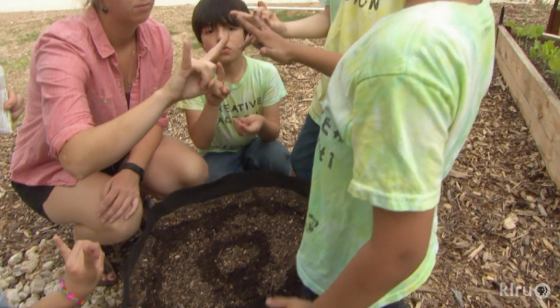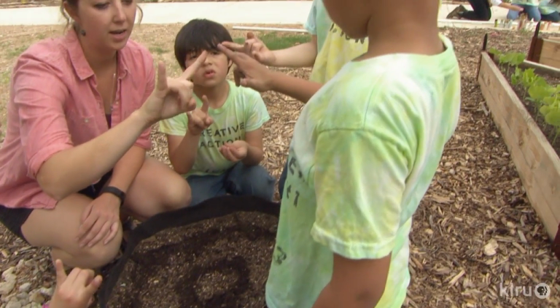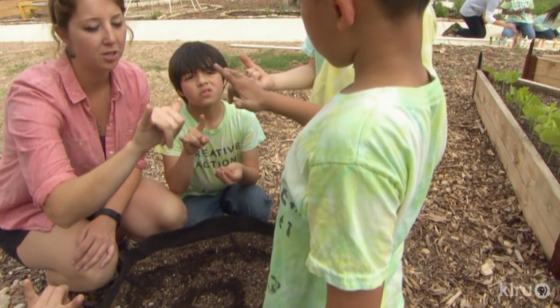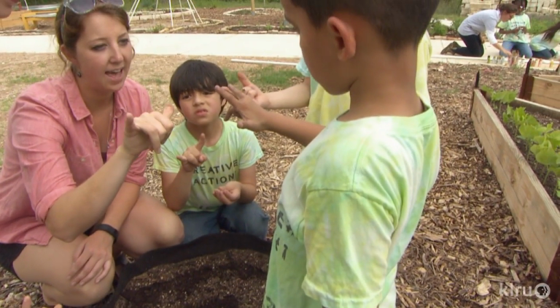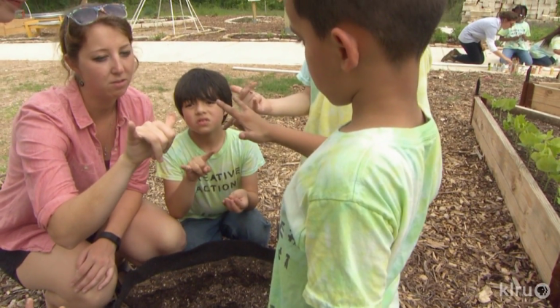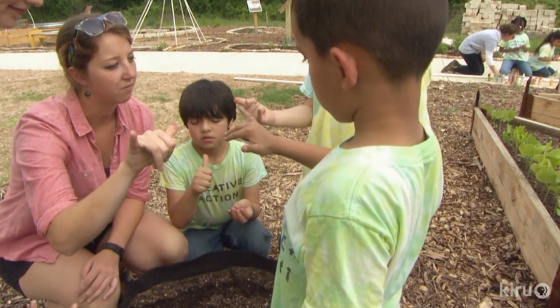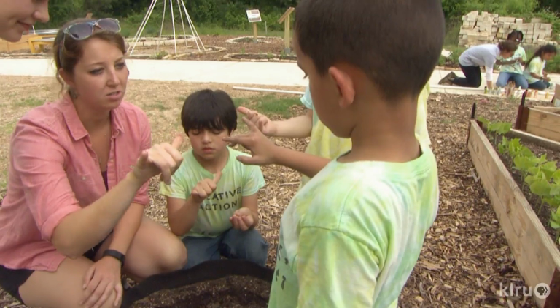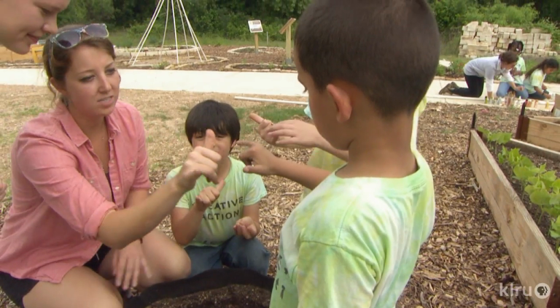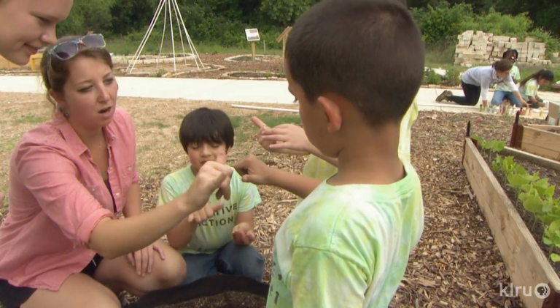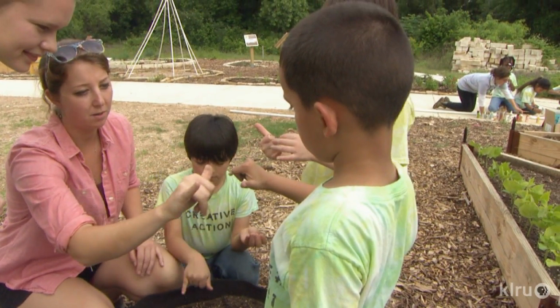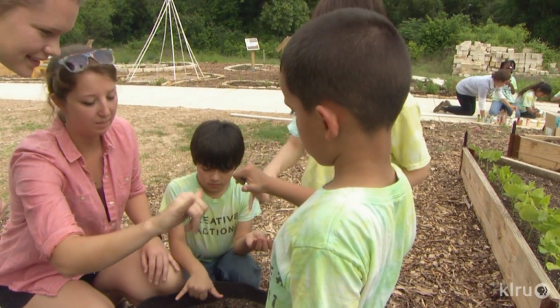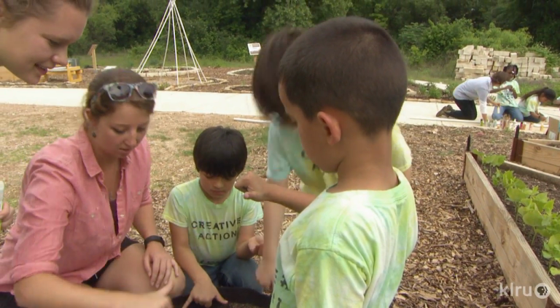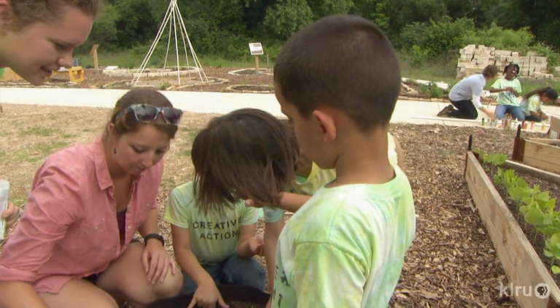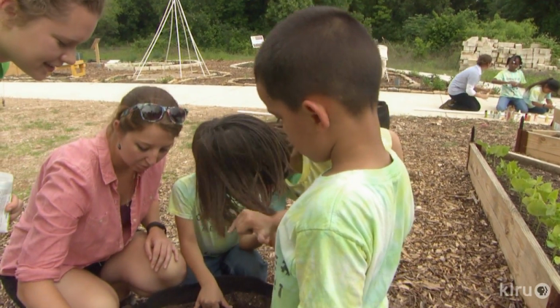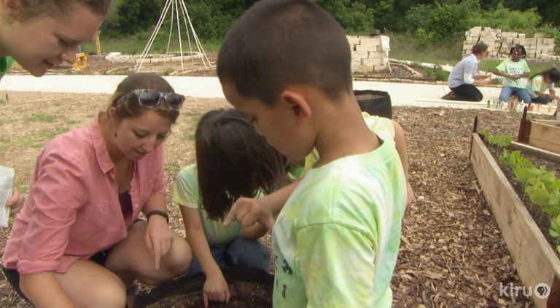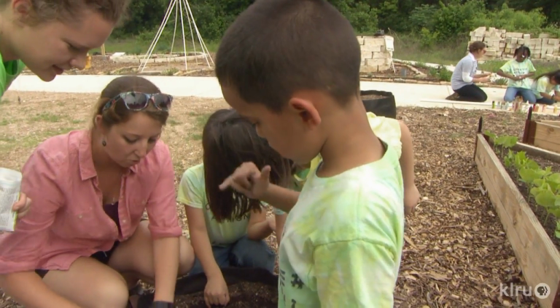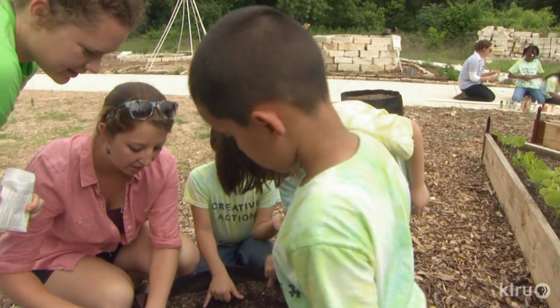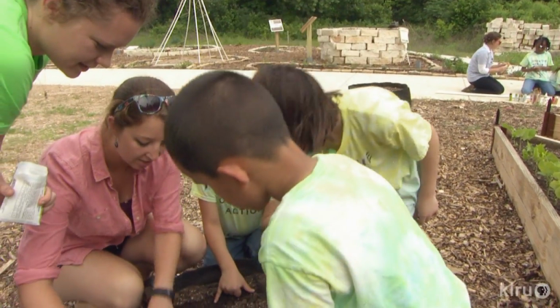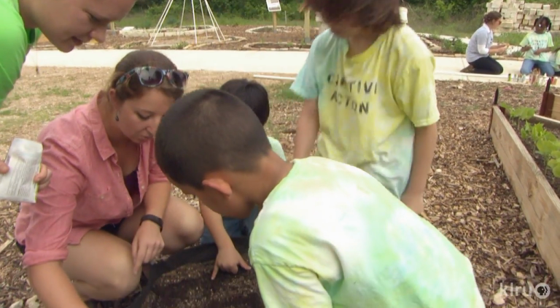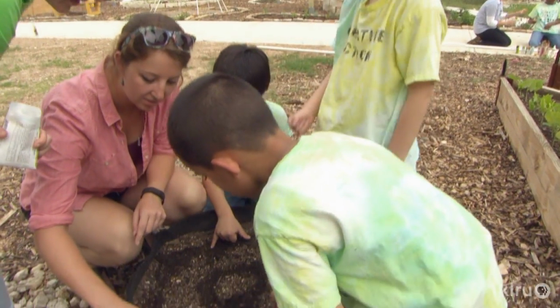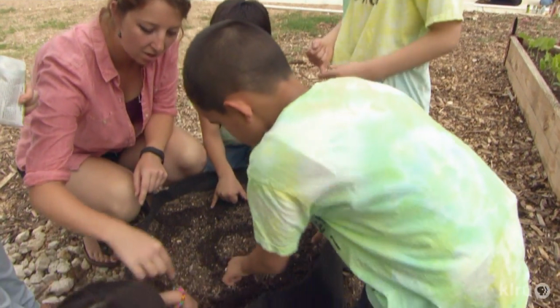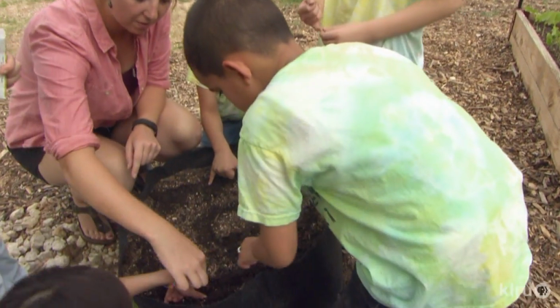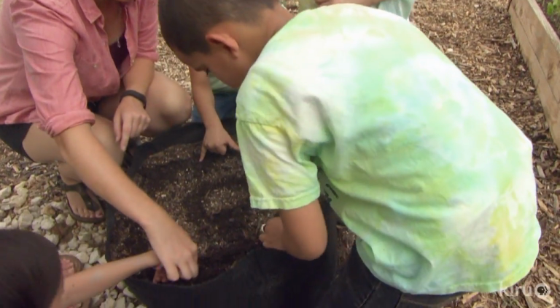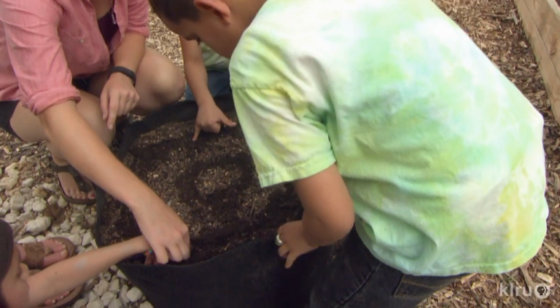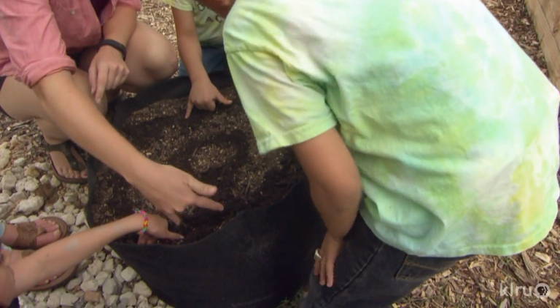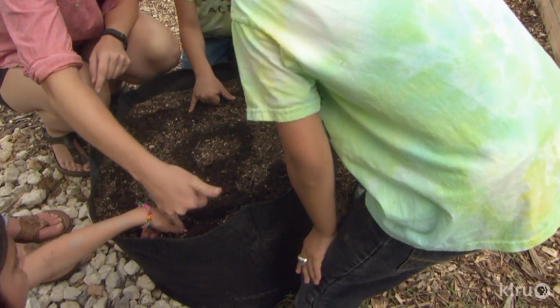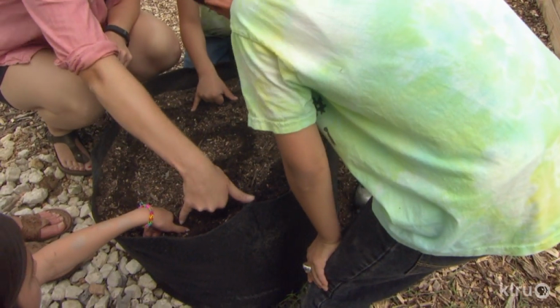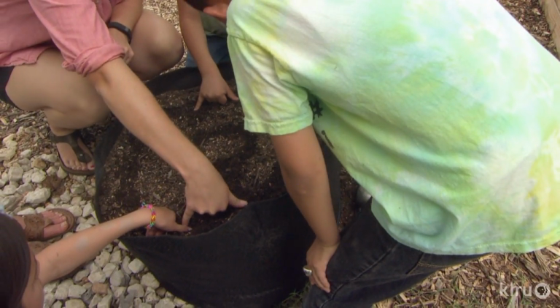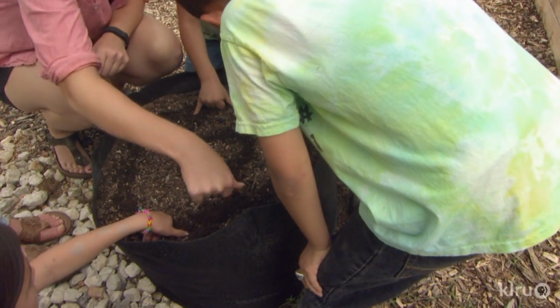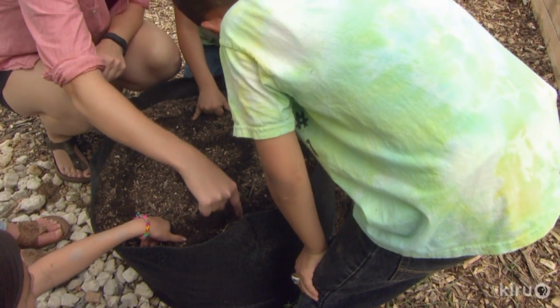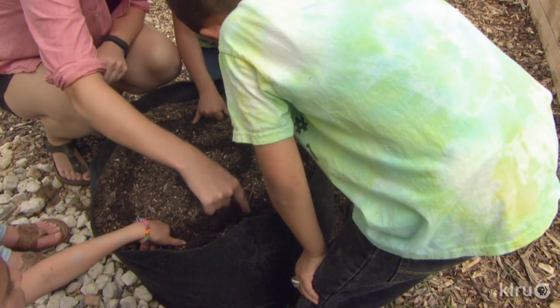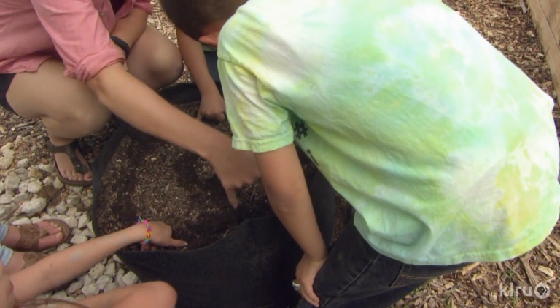We're going to go like that with these two fingers — that's how far we're going to plant them apart. When you put them down, one finger is where one seed is going to go, and then you put another seed there. Then you move your hand over and put another seed there.